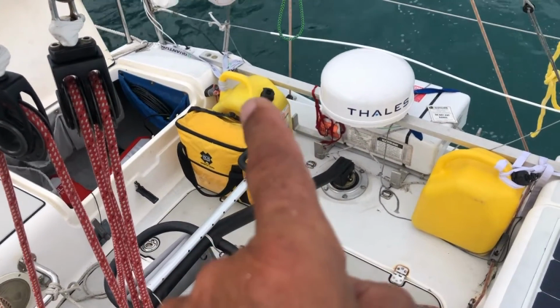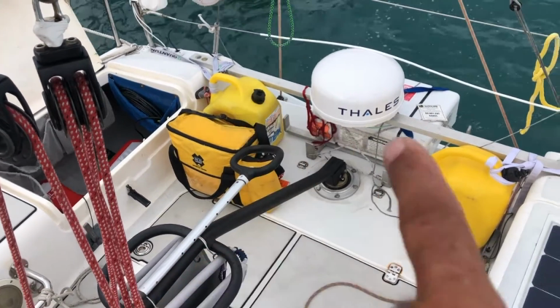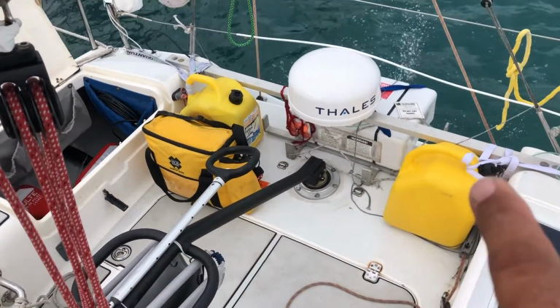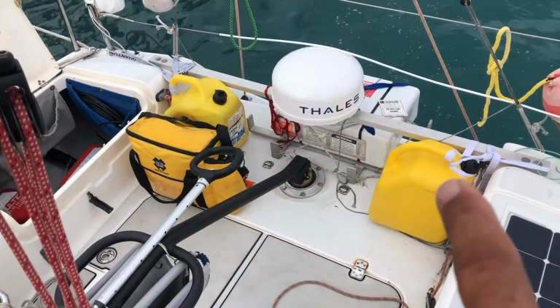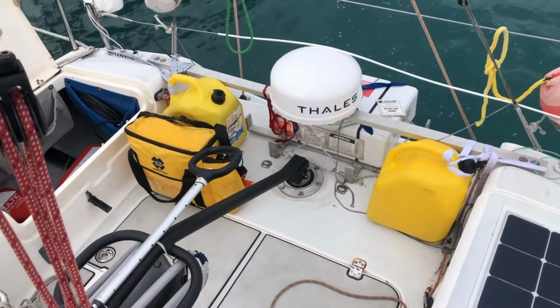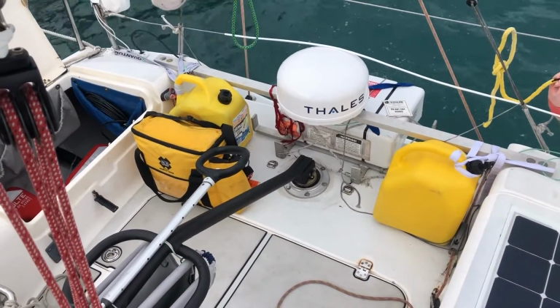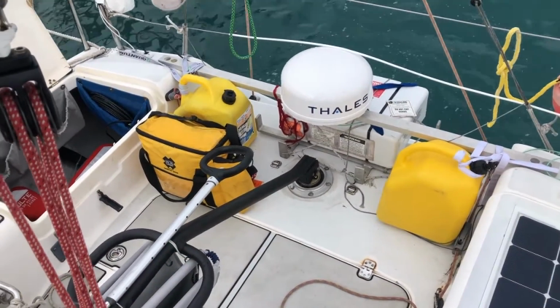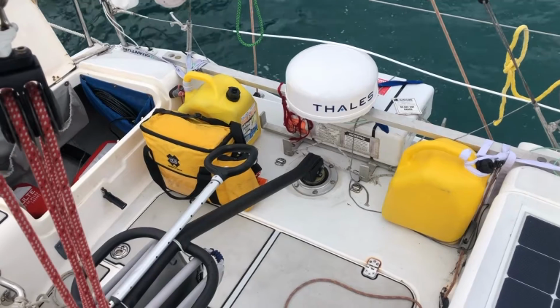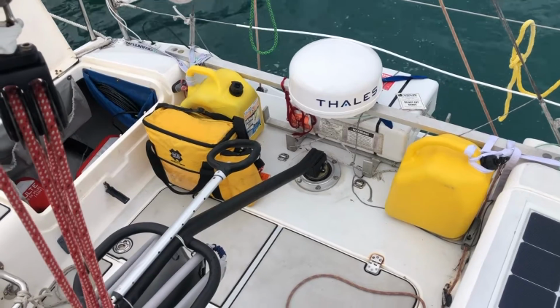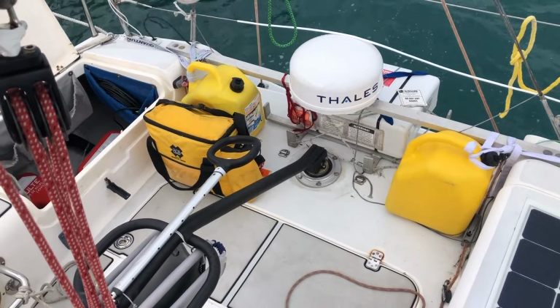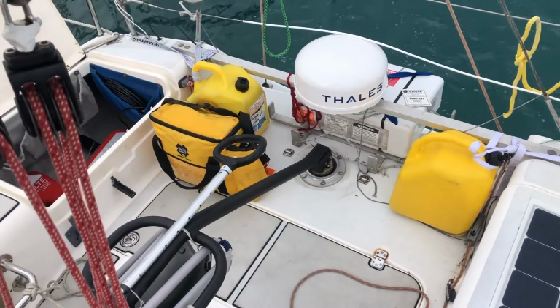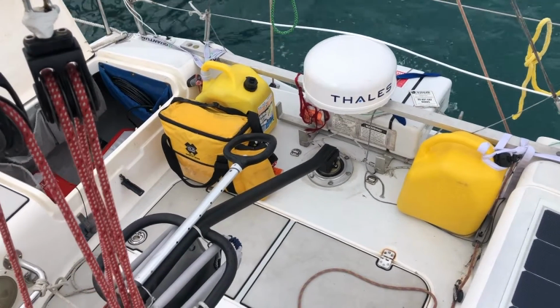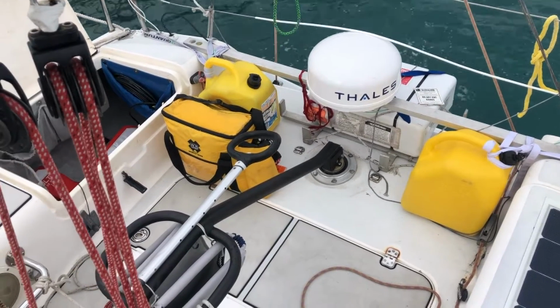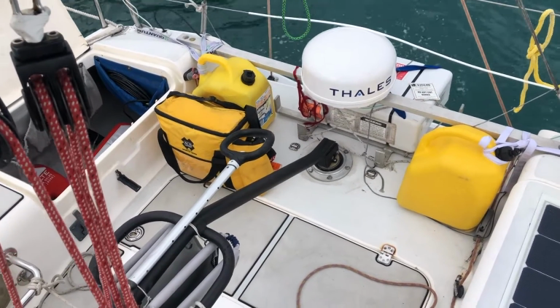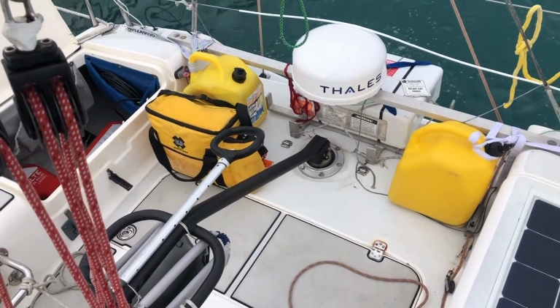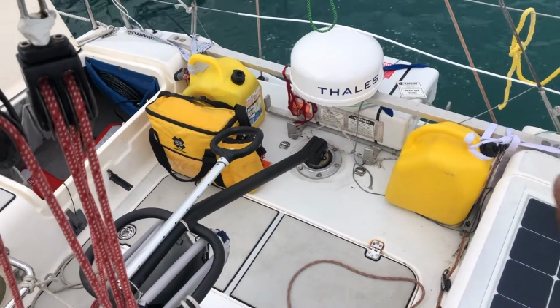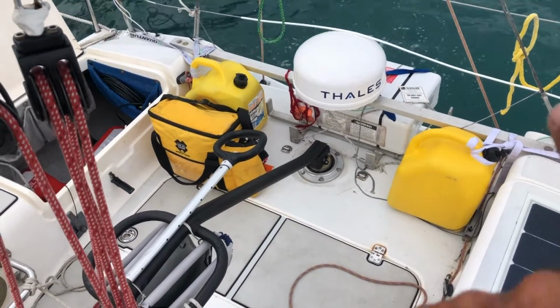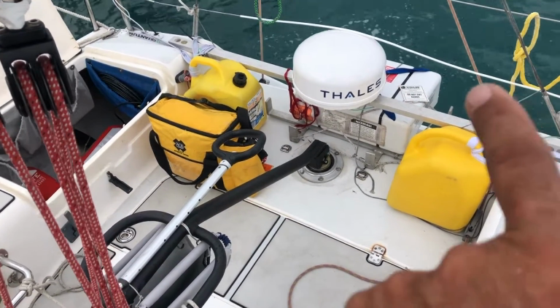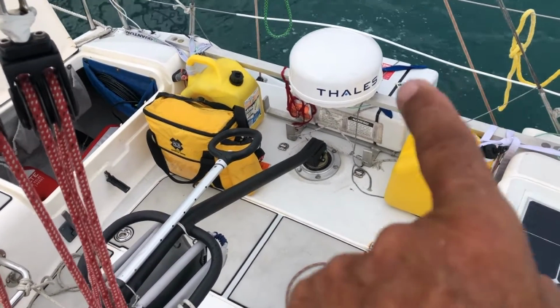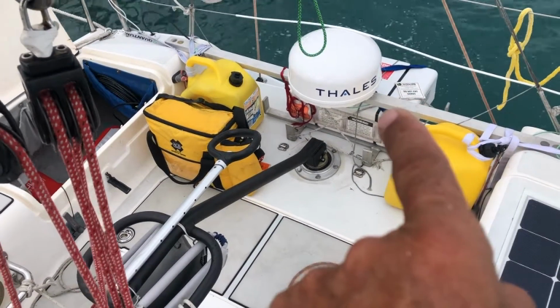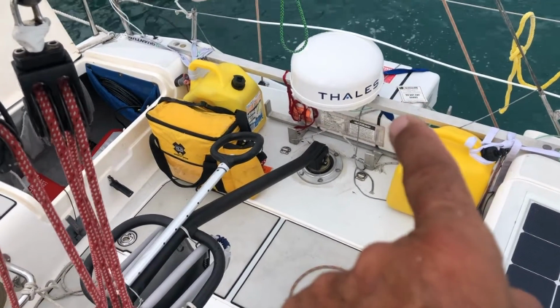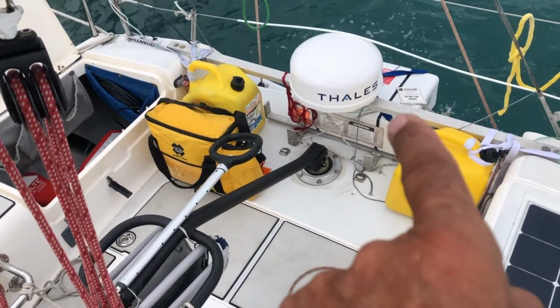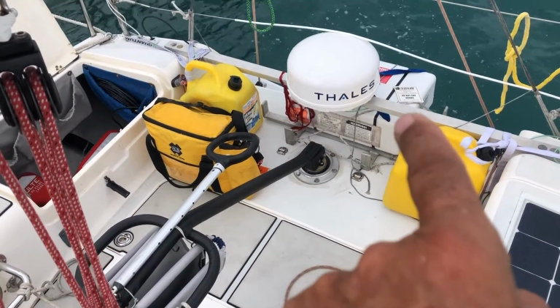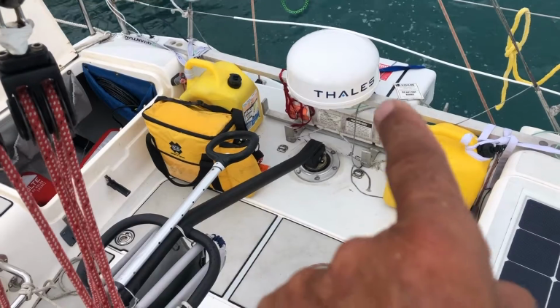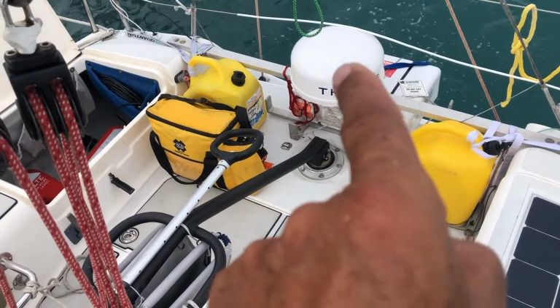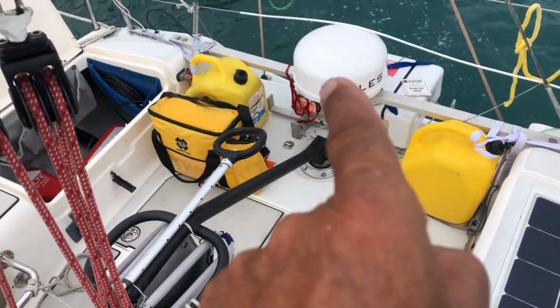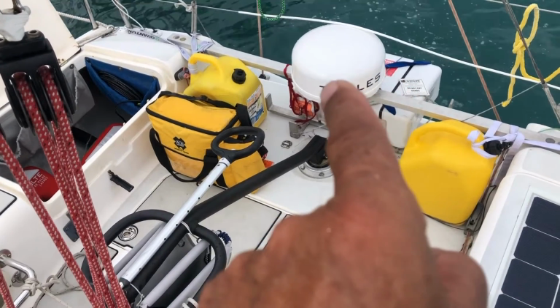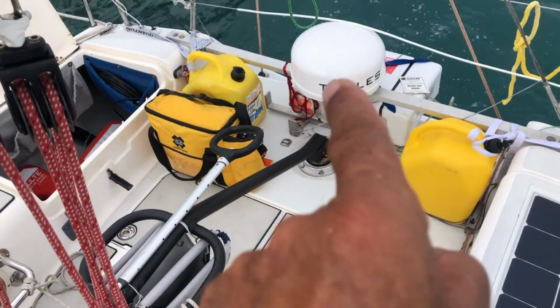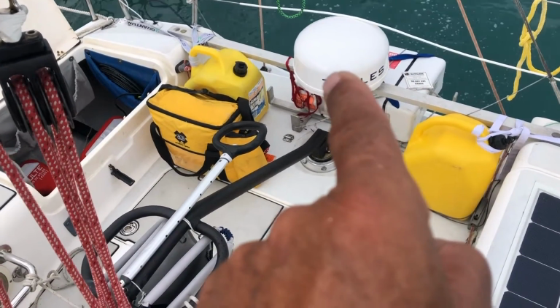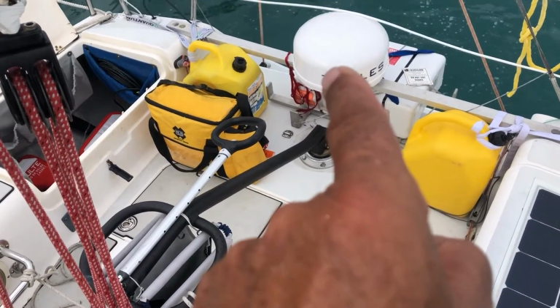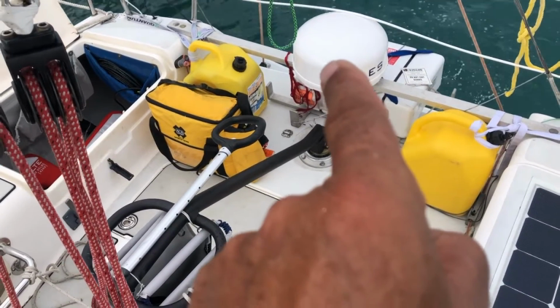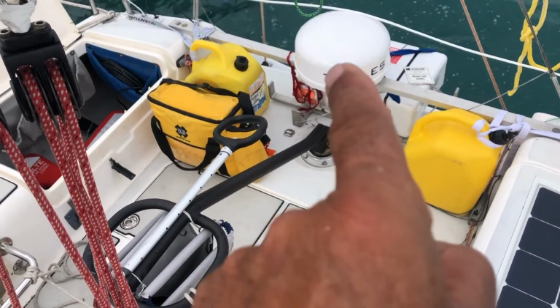There are one, two spare canisters of diesel. There's our life raft. And that's our satellite communication system.